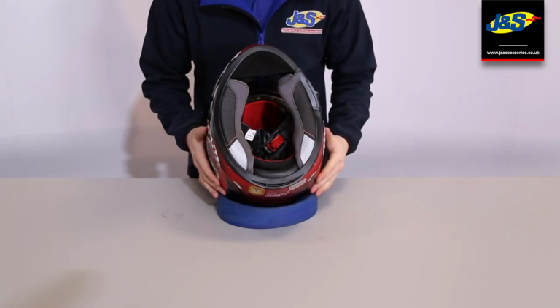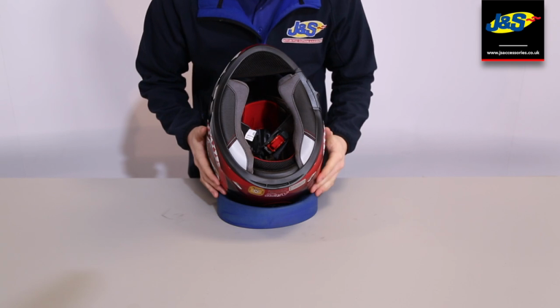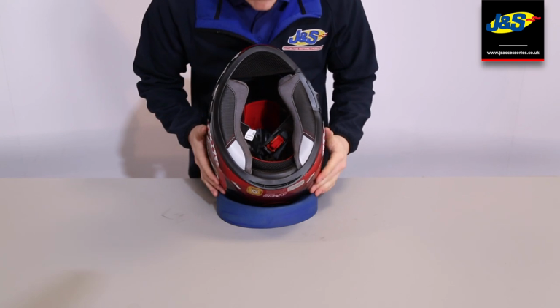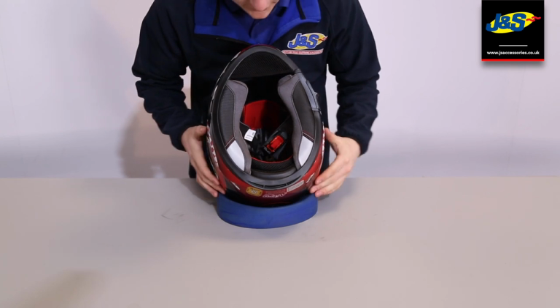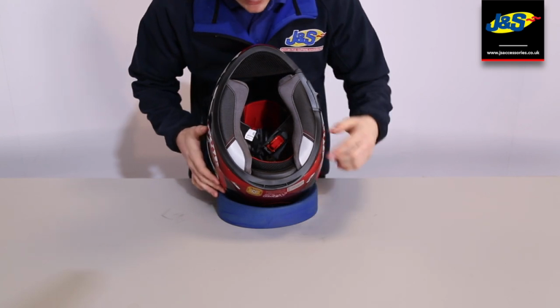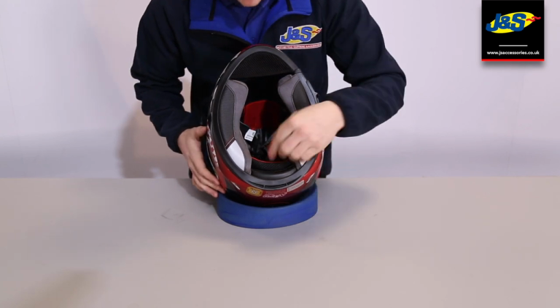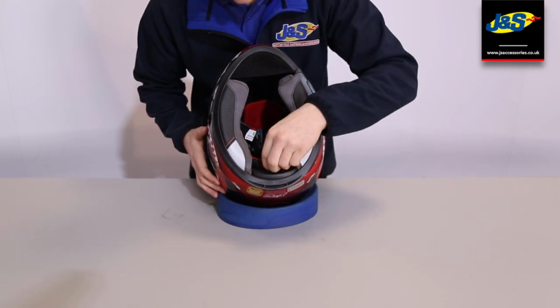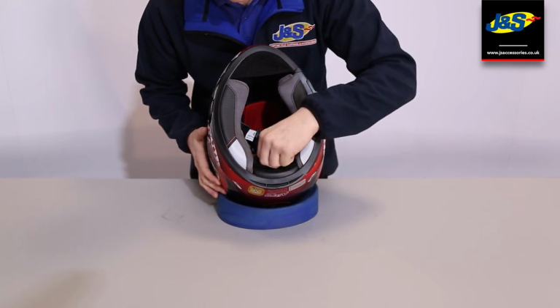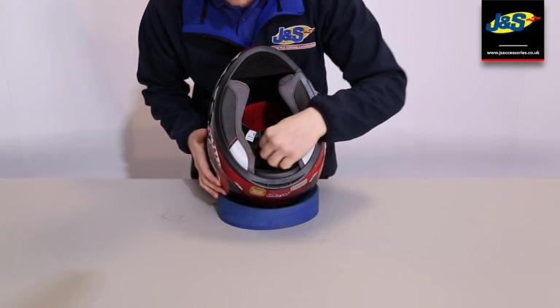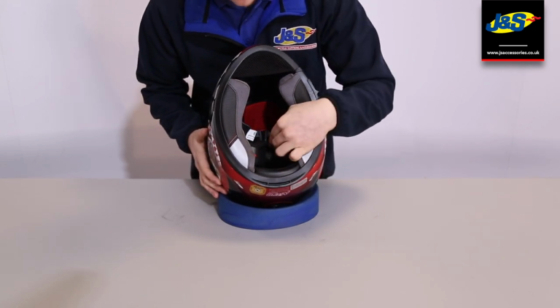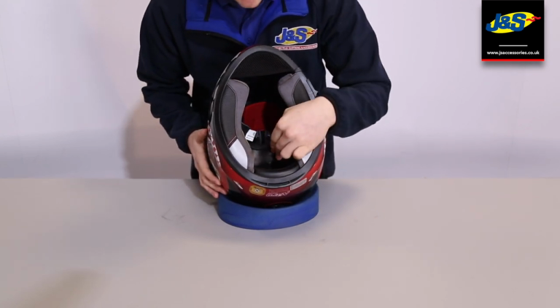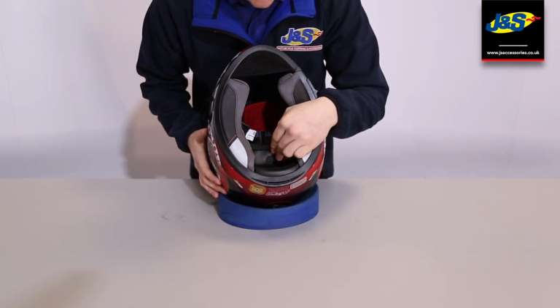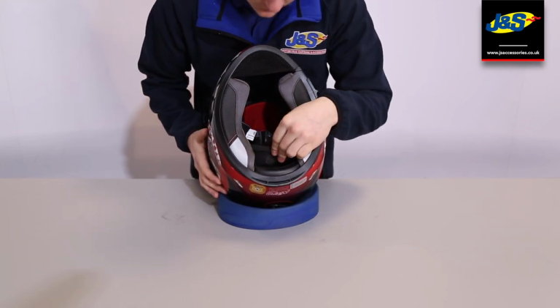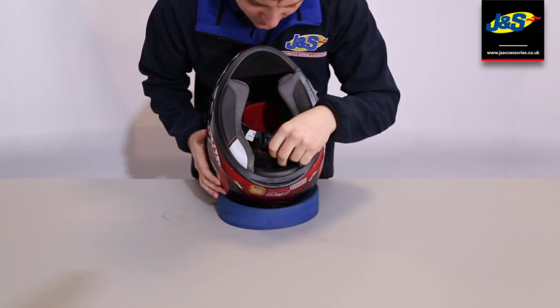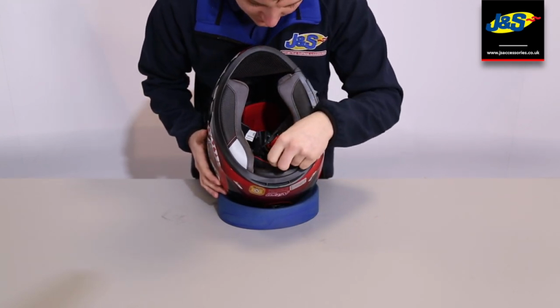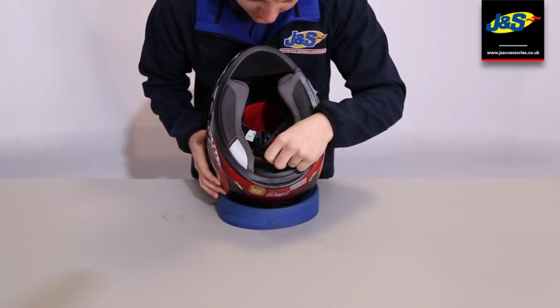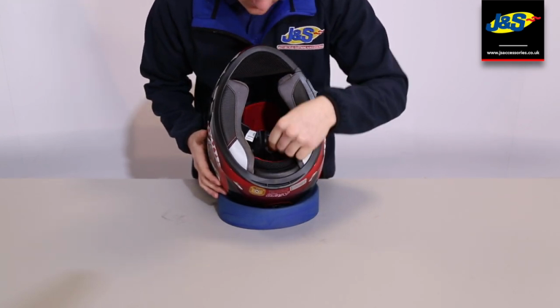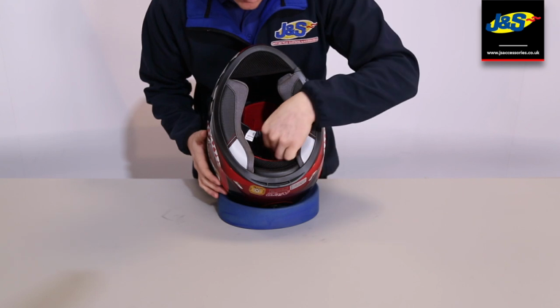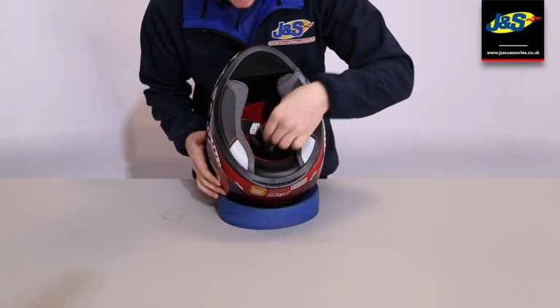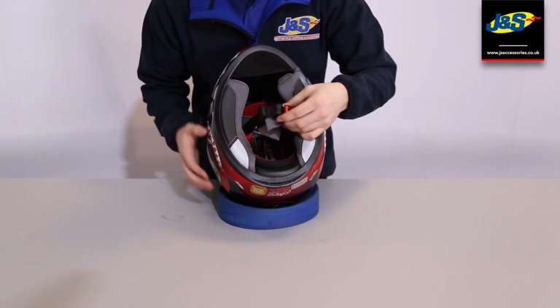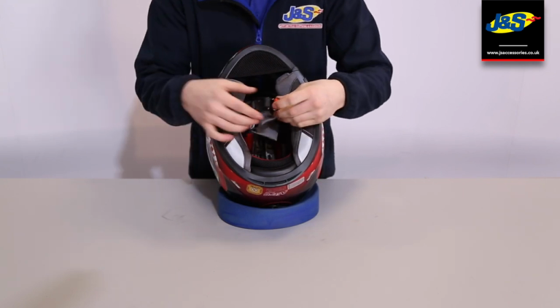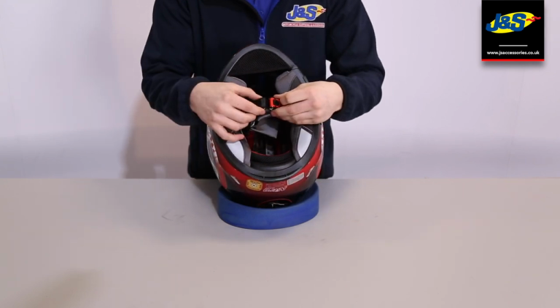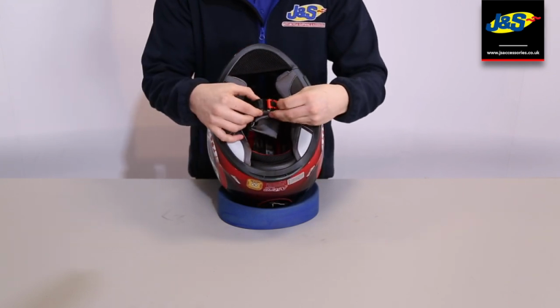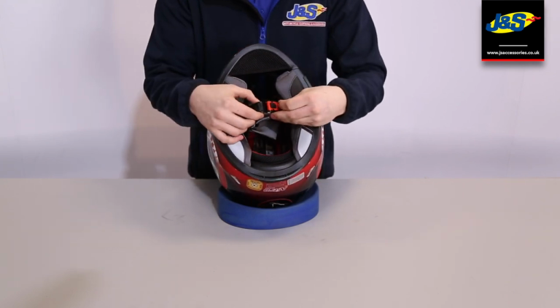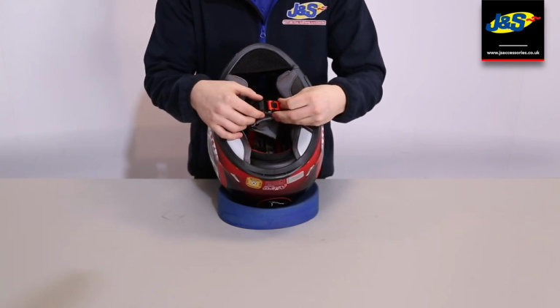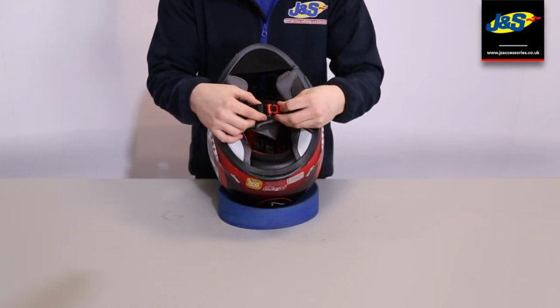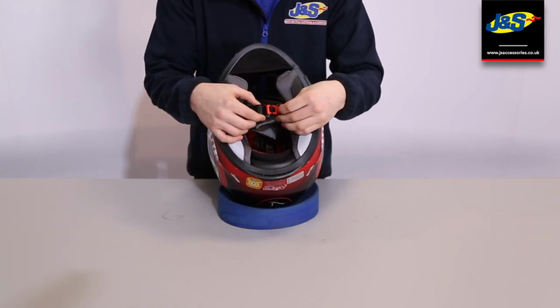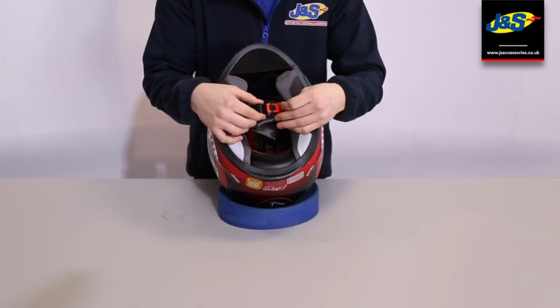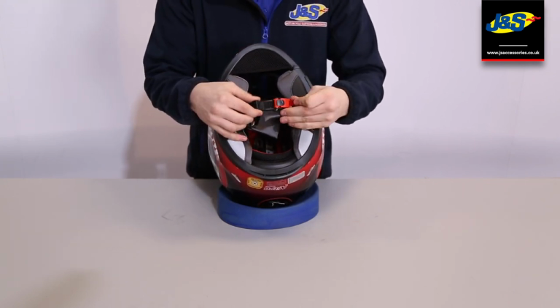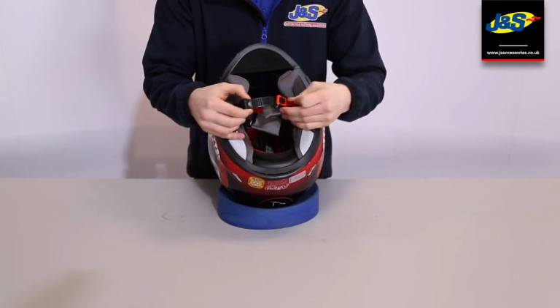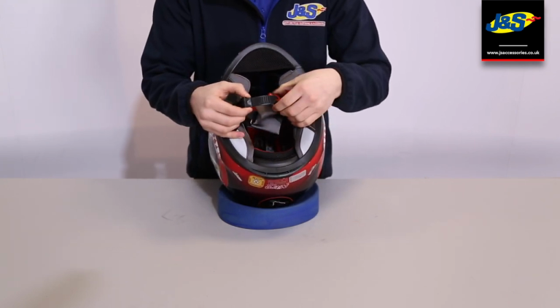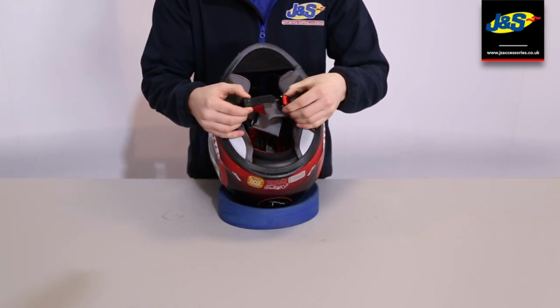Moving on to the inside of the helmet, it has got a fully removable liner so you can wash it should it get dirty. It also uses a ratchet buckle system, which I know a lot of you prefer because it's a lot easier than double D rings.